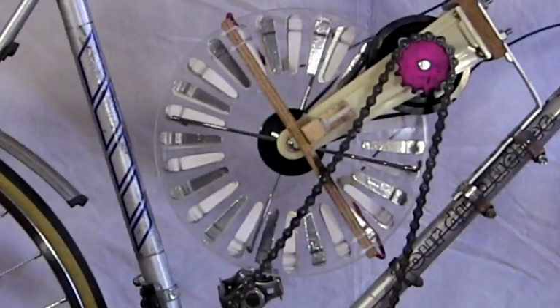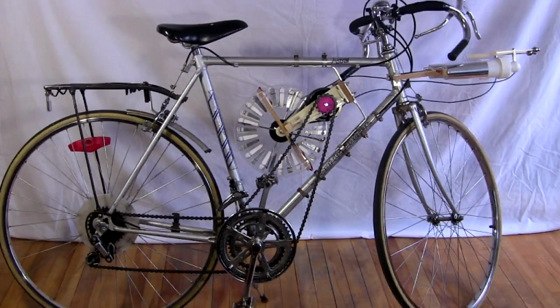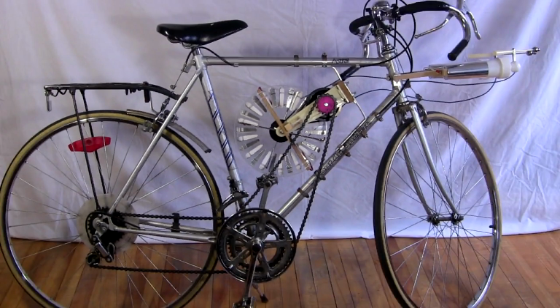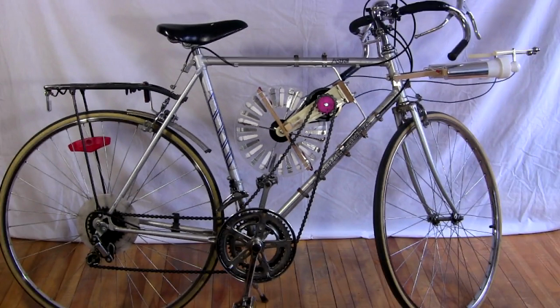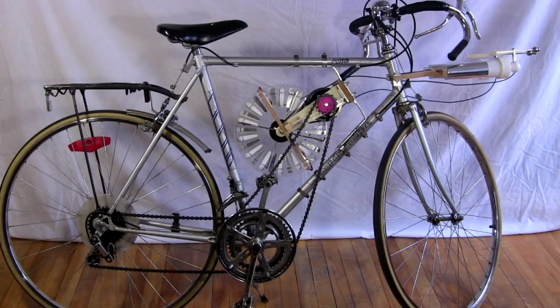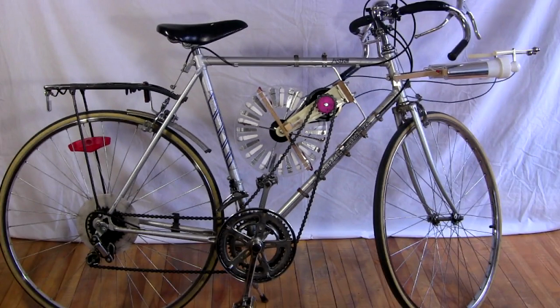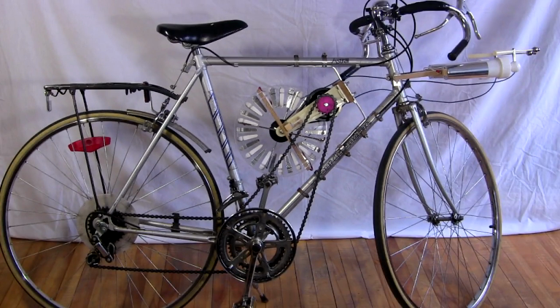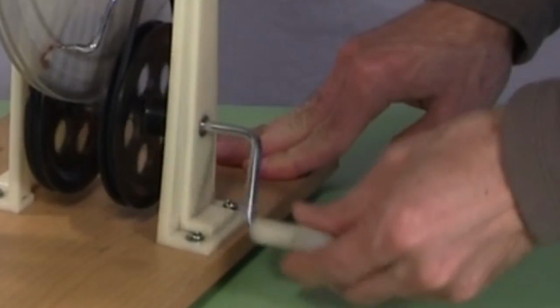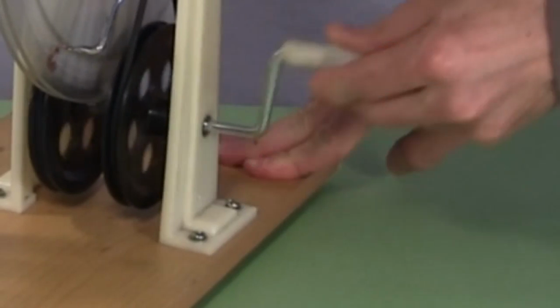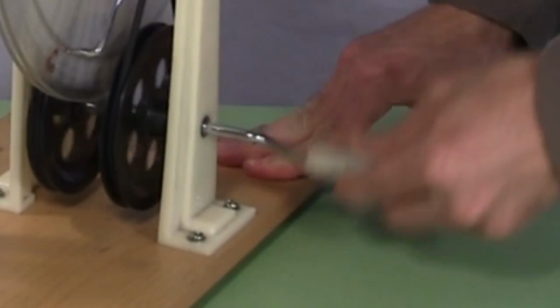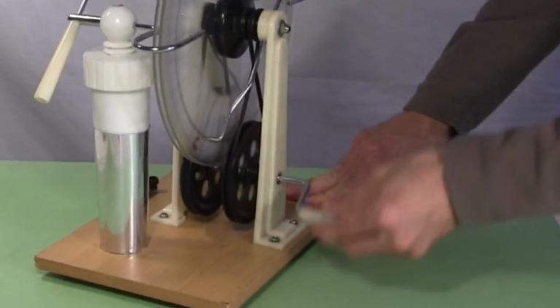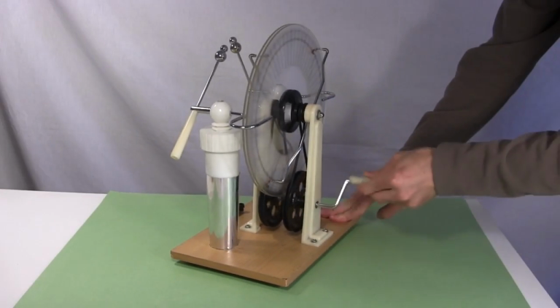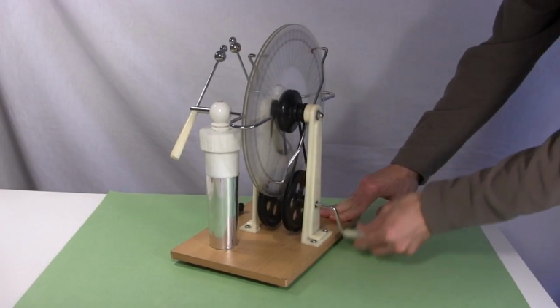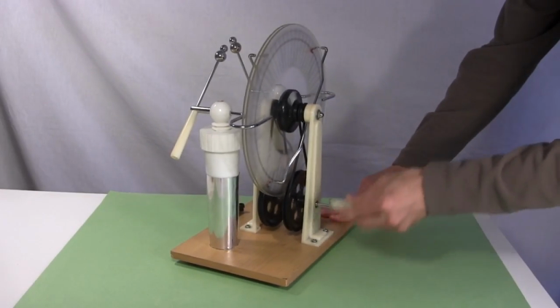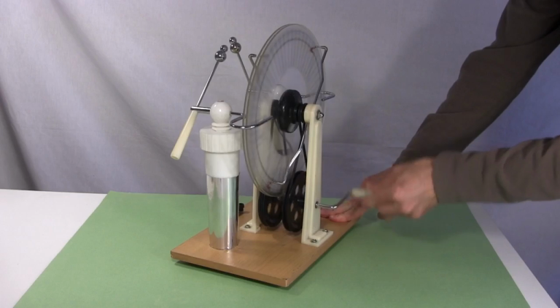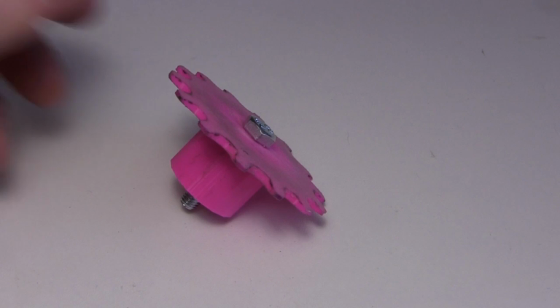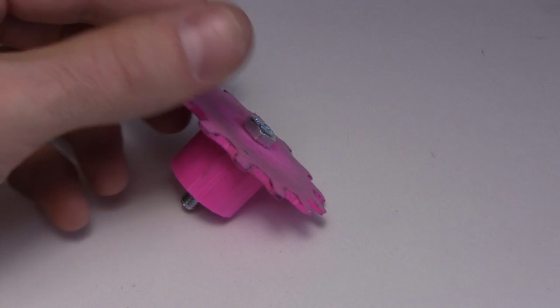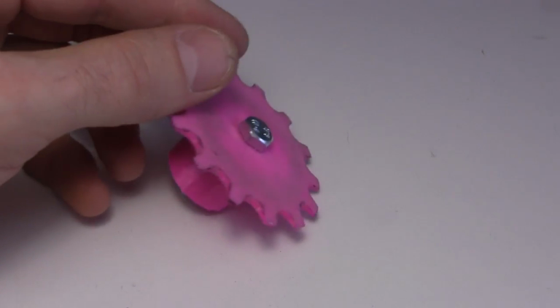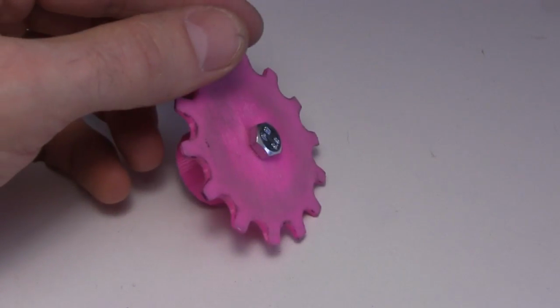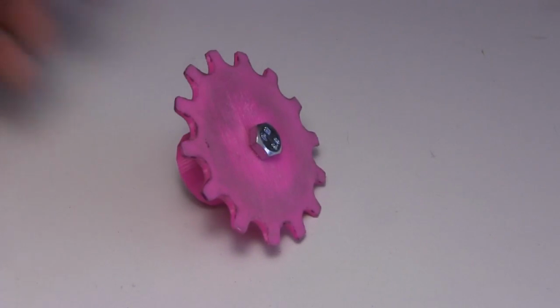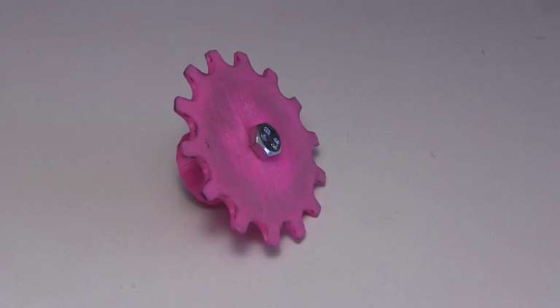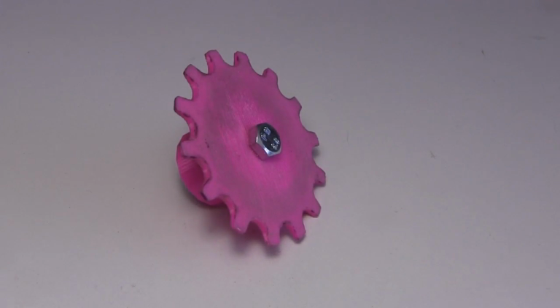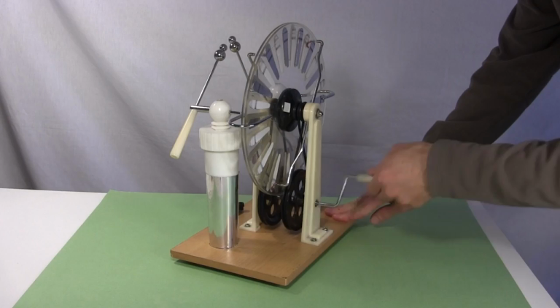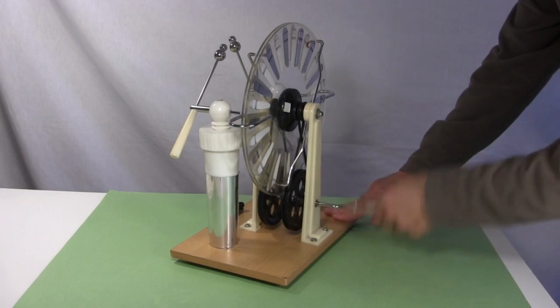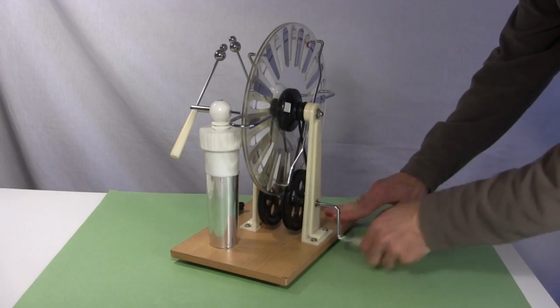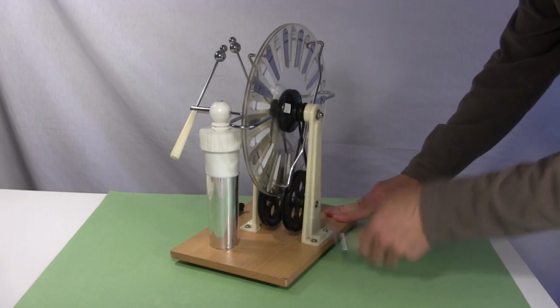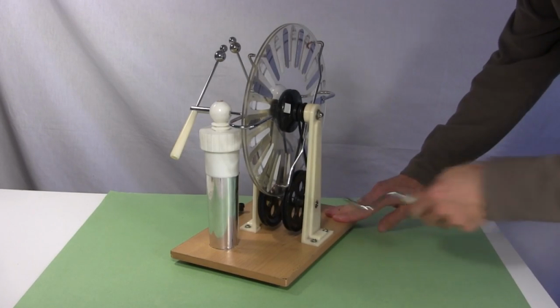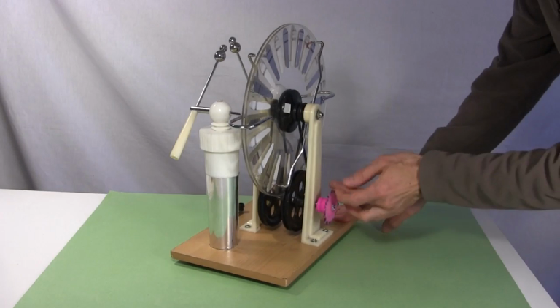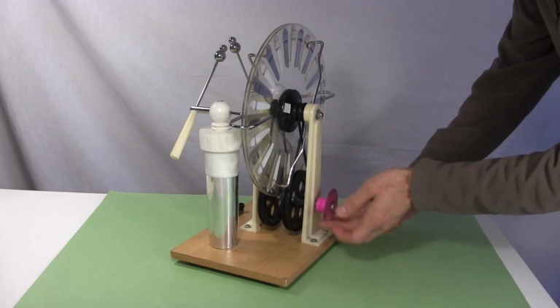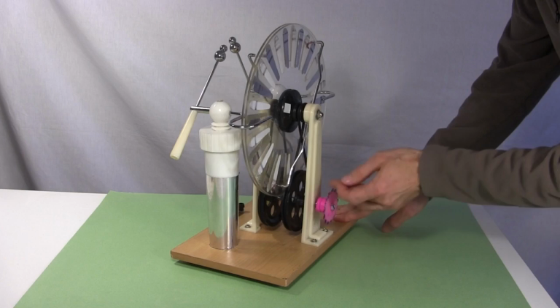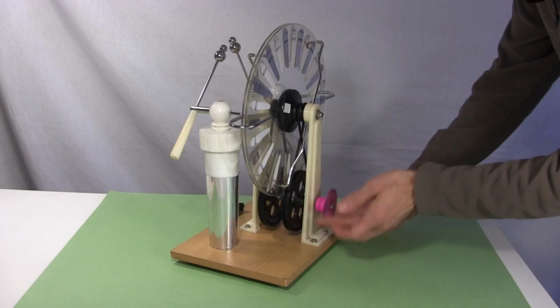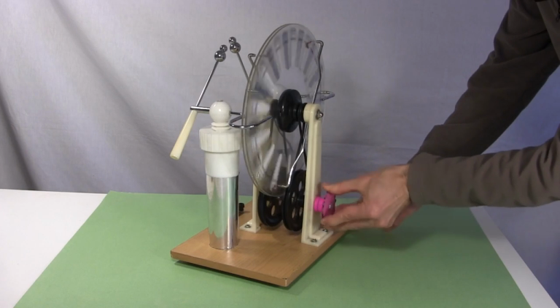First, here's a quick run-through of how I made it. Previously this crank was used to turn the discs, but instead I designed and made this 3D printed sprocket out of PLA plastic. That goes where the crank was.